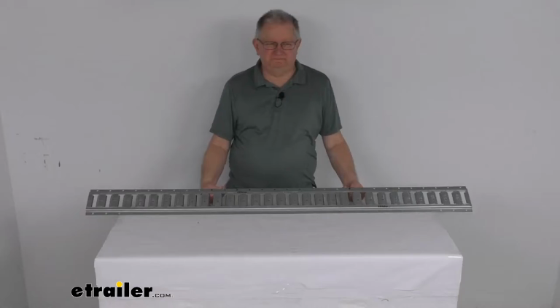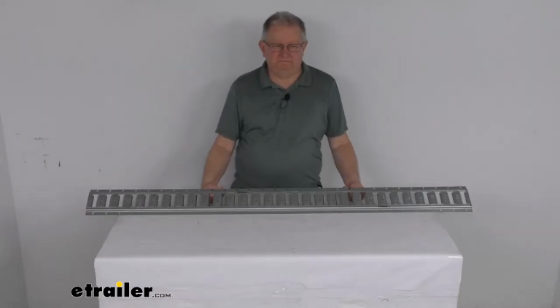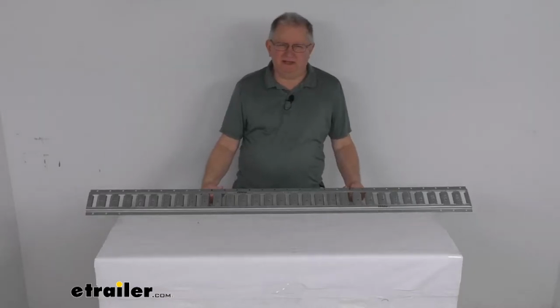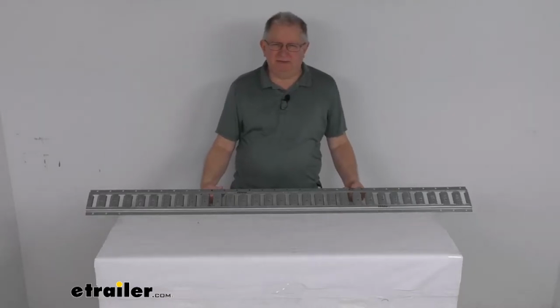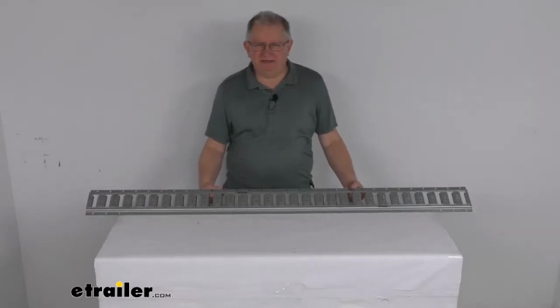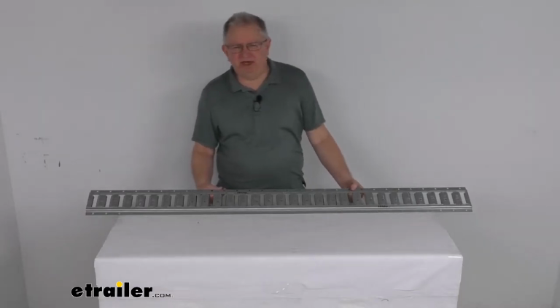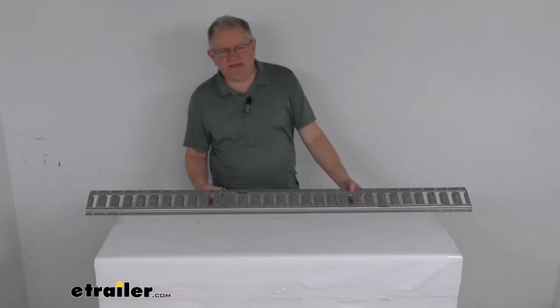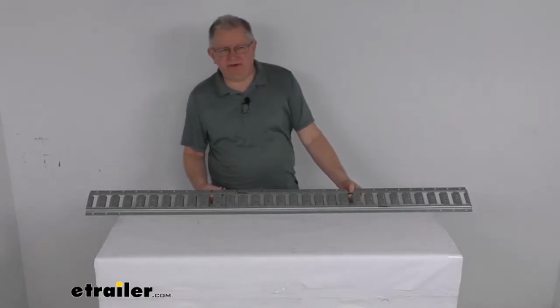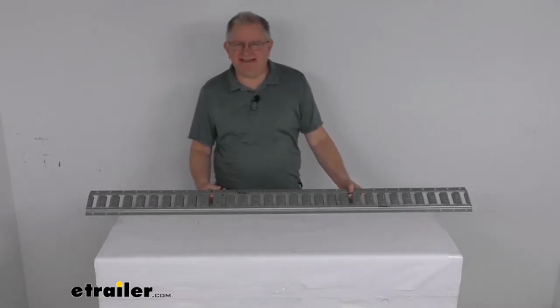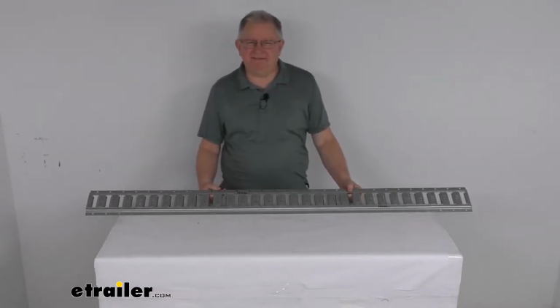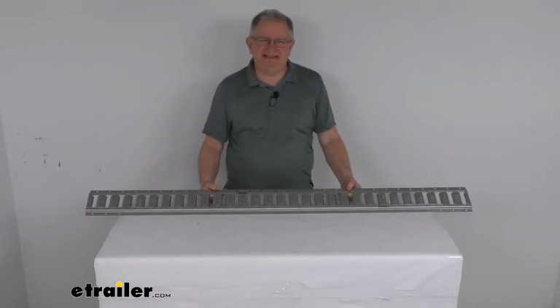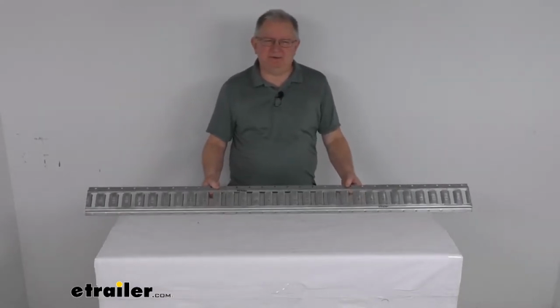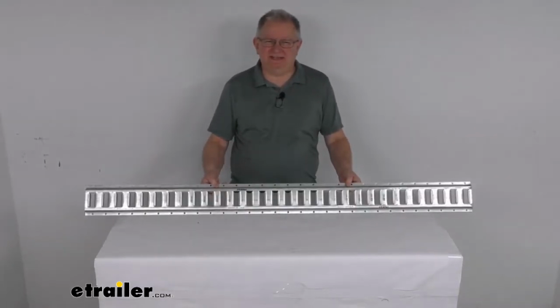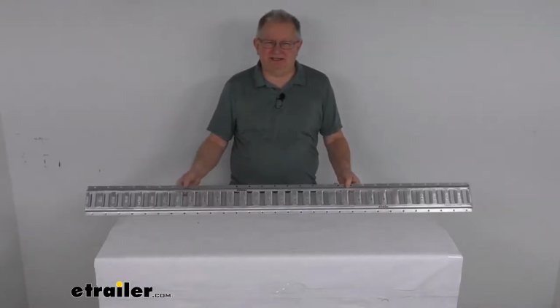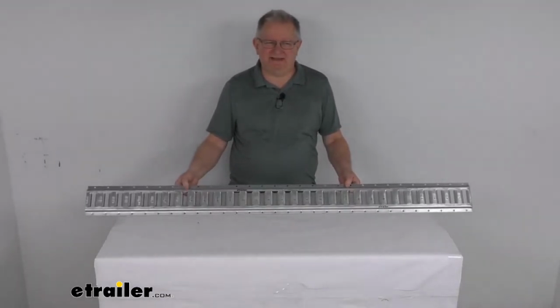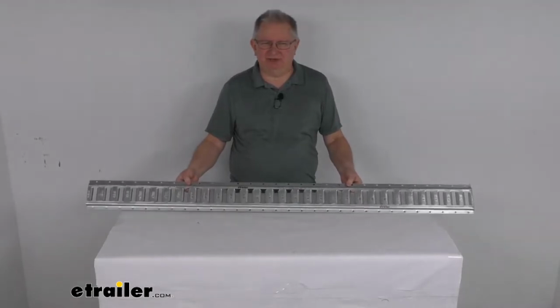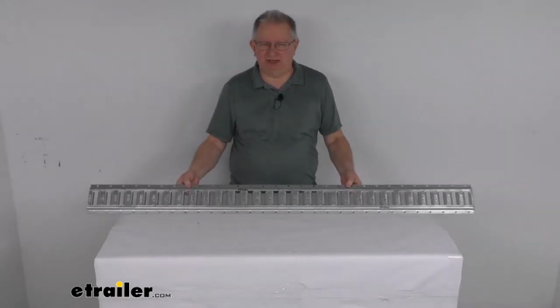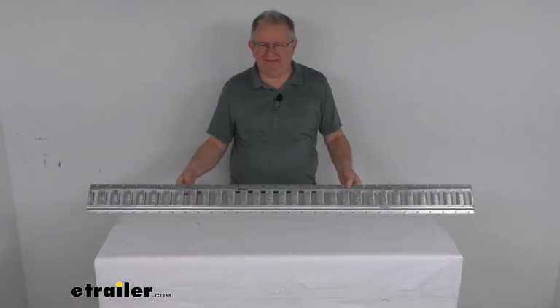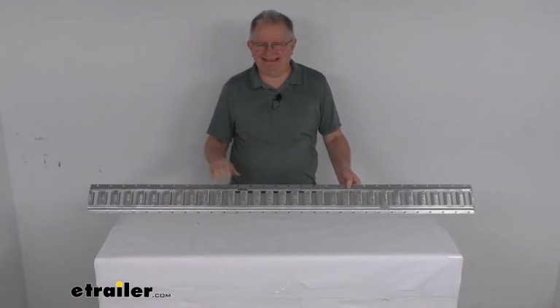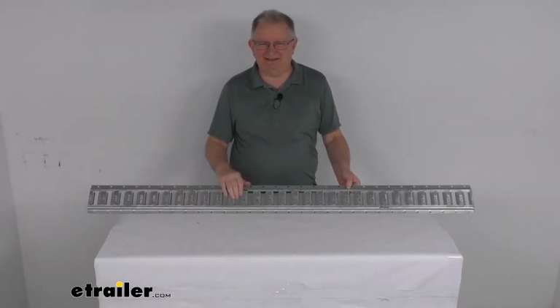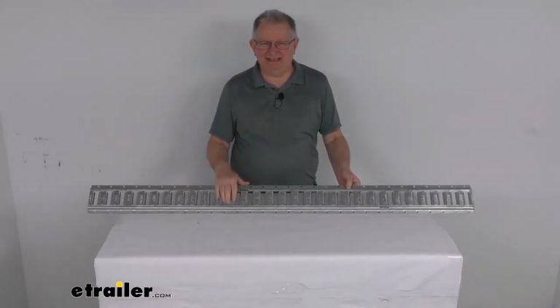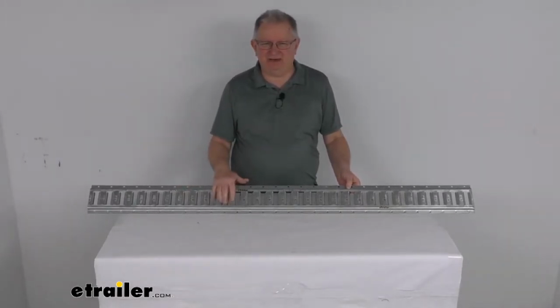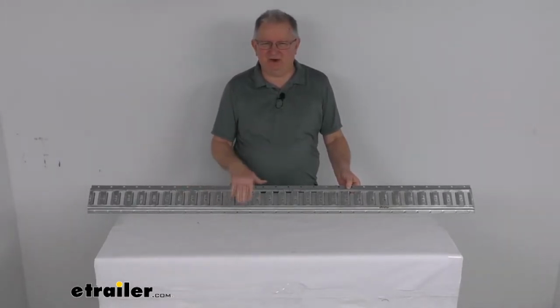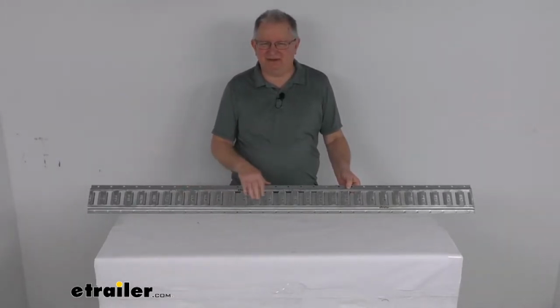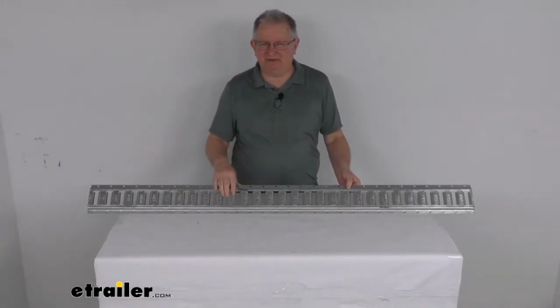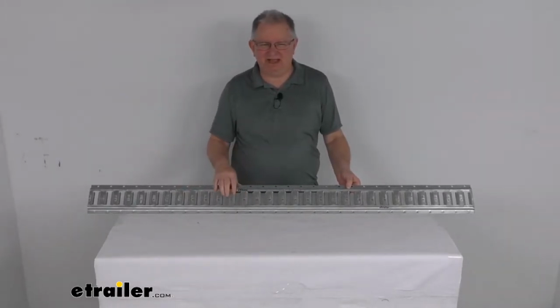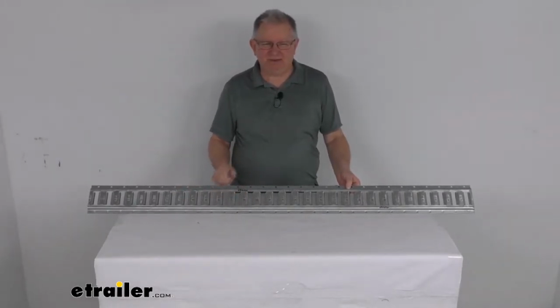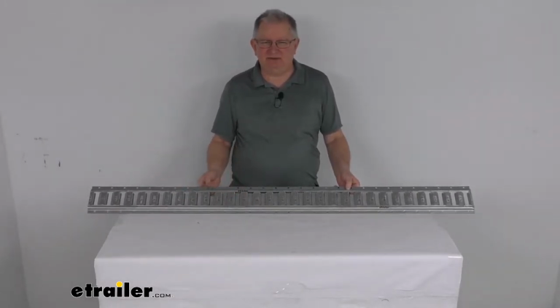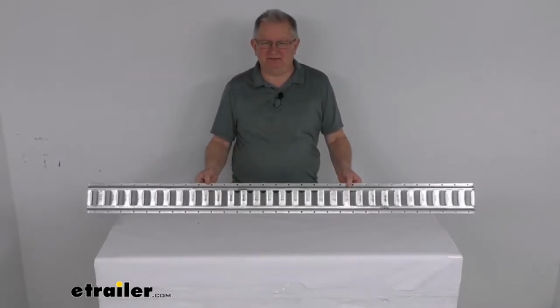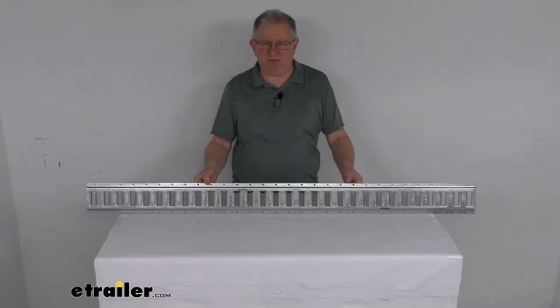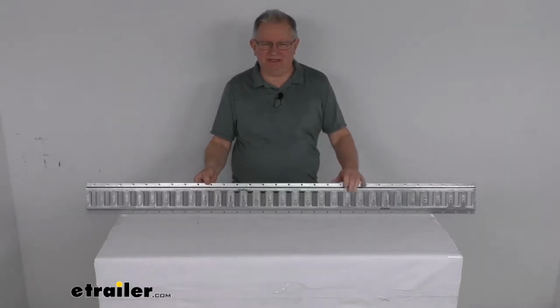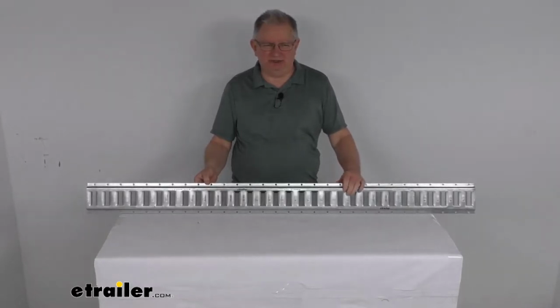Hello everybody, this is Jeff at E-Trailer.com. Today we're going to take a look at this 5 foot long galvanized steel E-Trailer horizontal E-Track with the 2,000 pound working load limit.